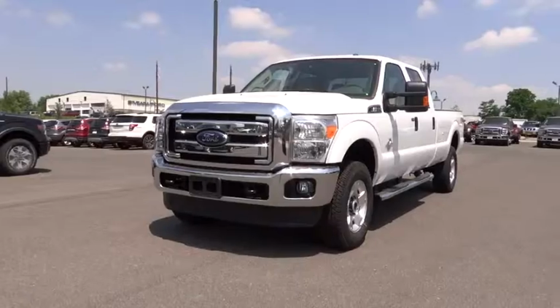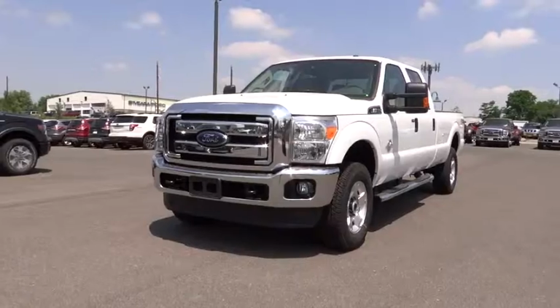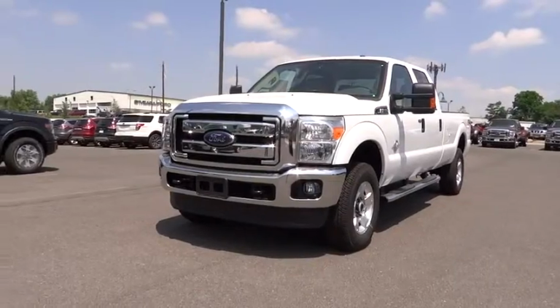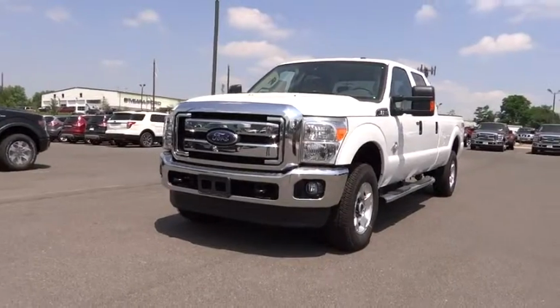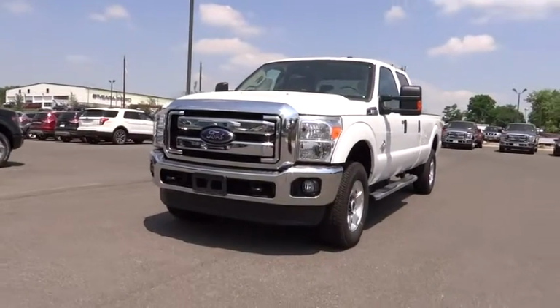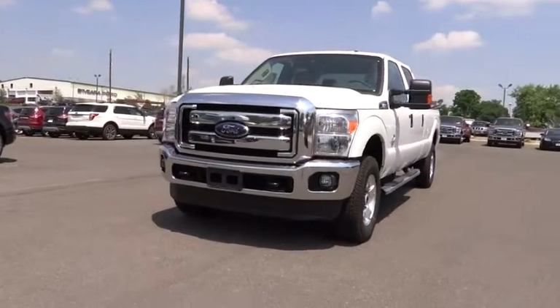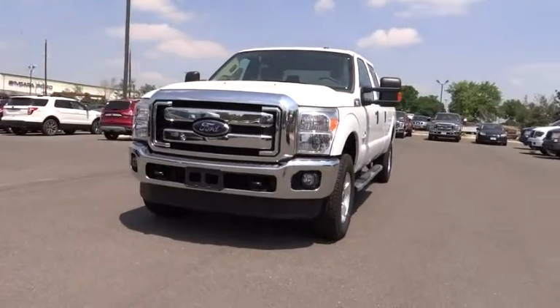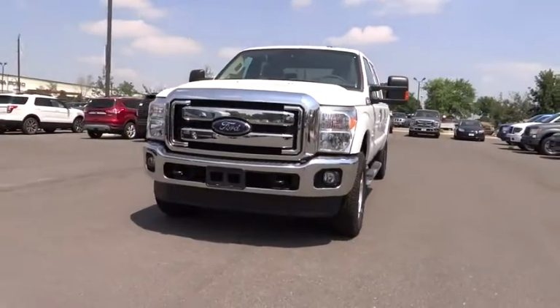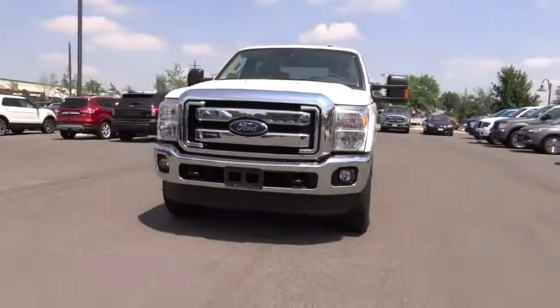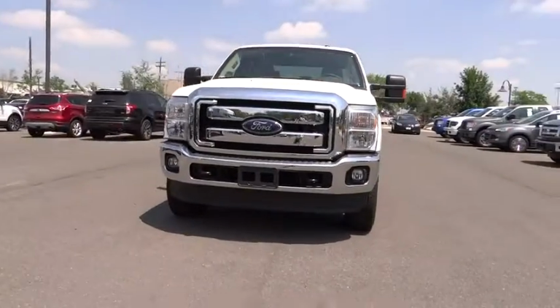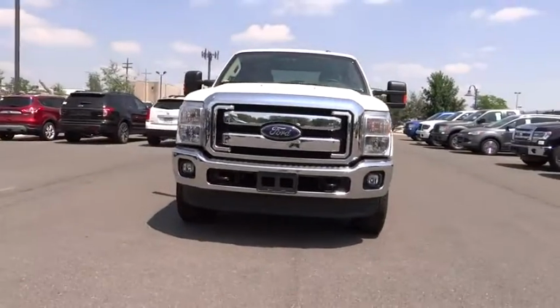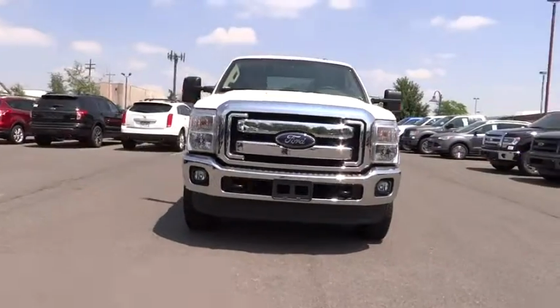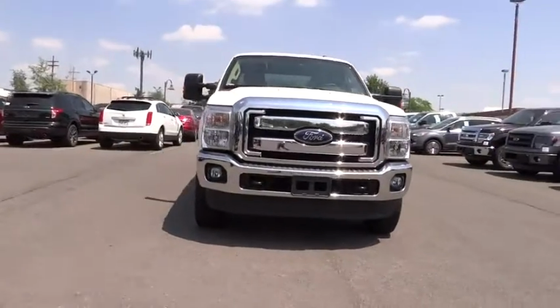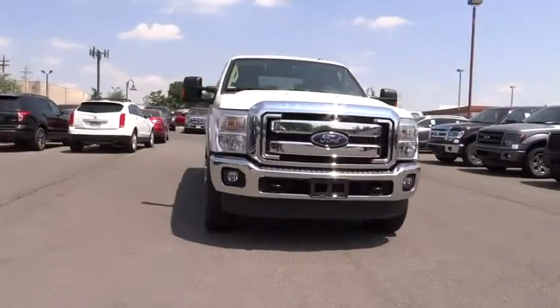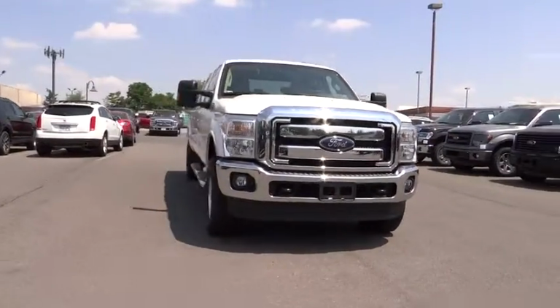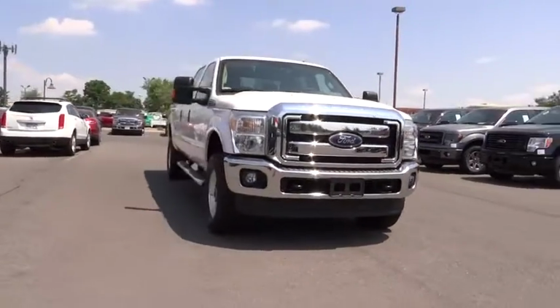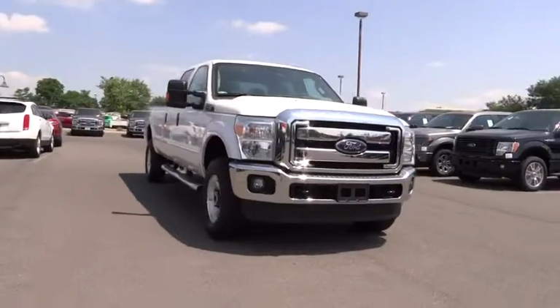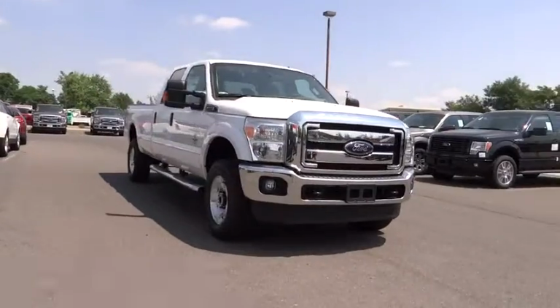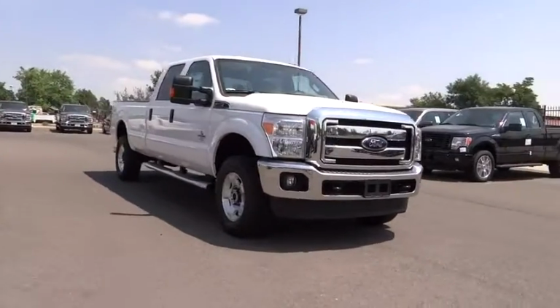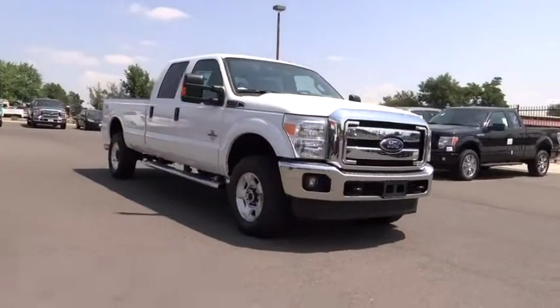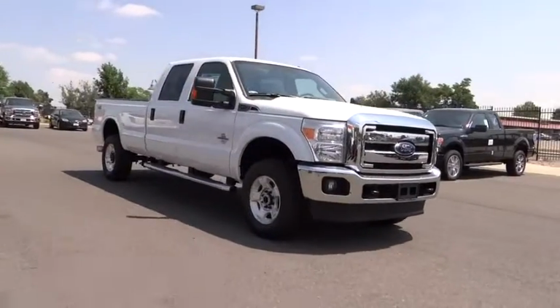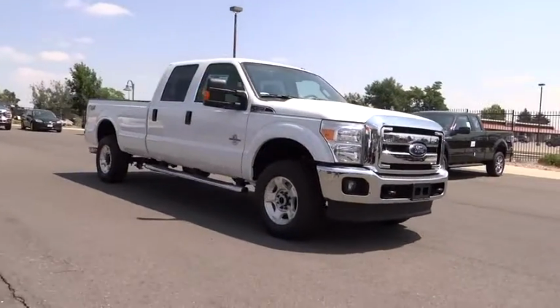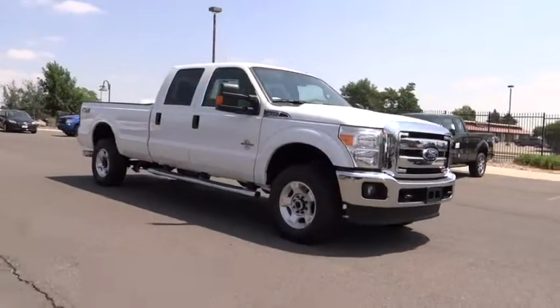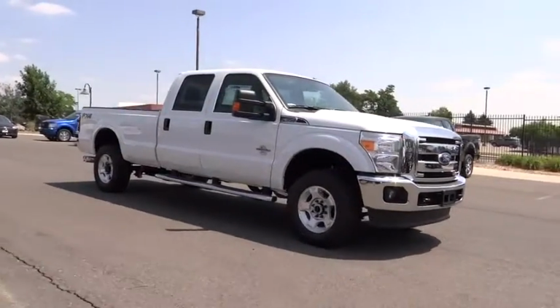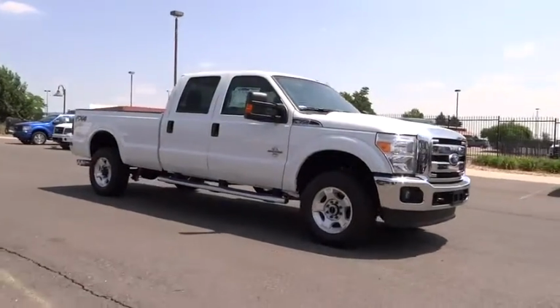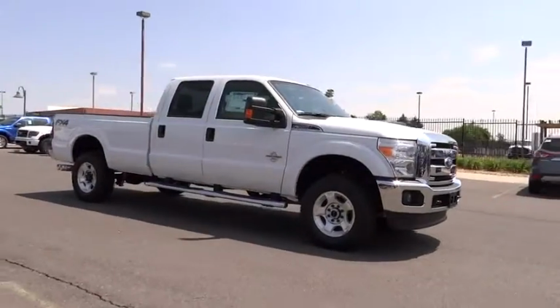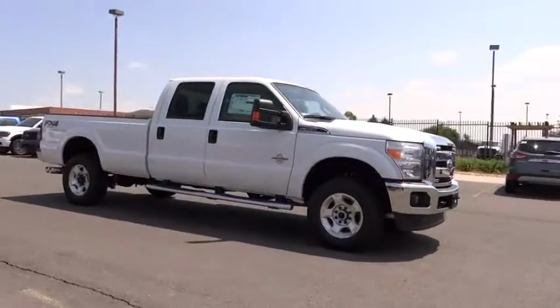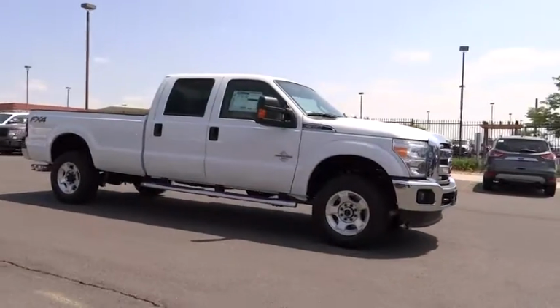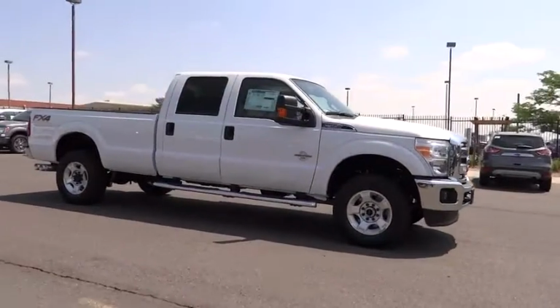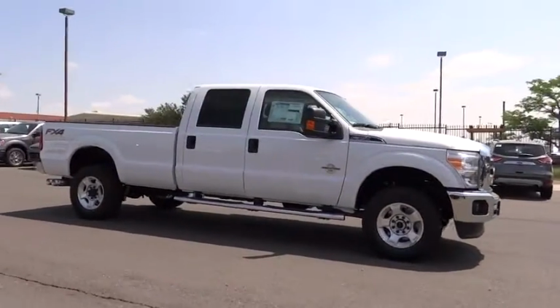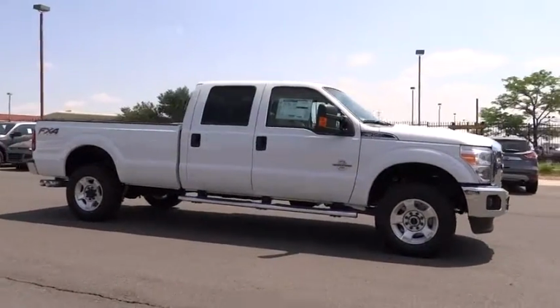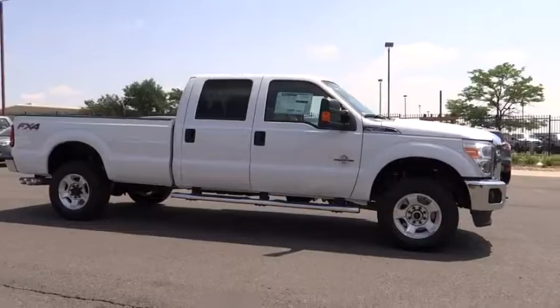The 2015 F-350 Super Duty — head-to-head fuel efficiency, head-to-head towing, head-to-head torque. Ford F-350 Super Duty.